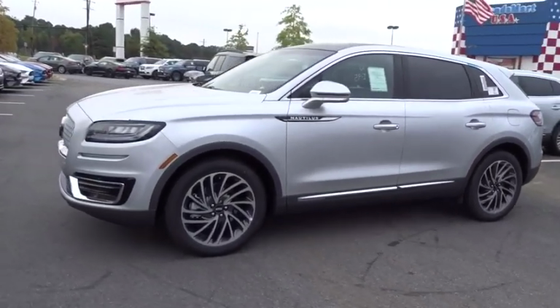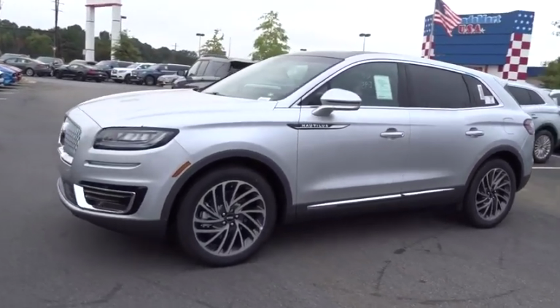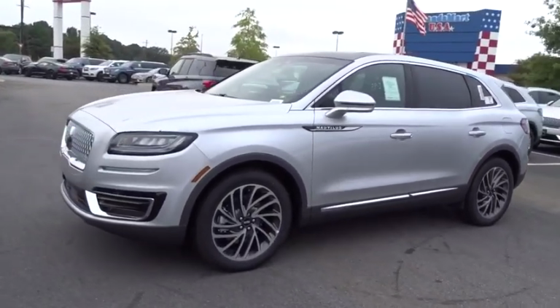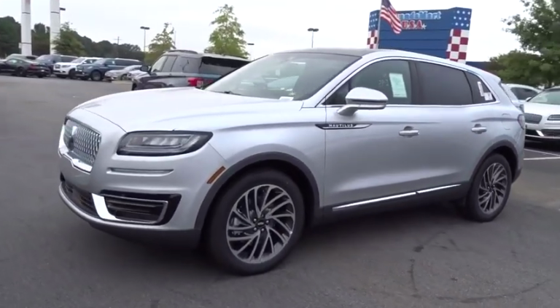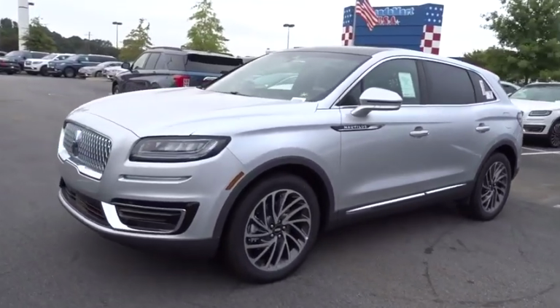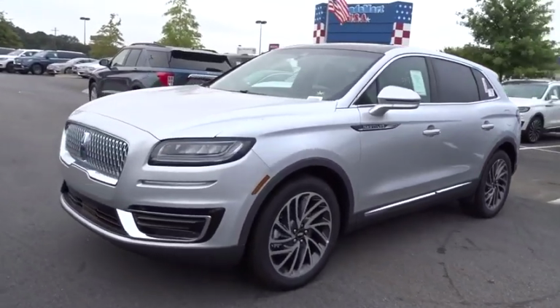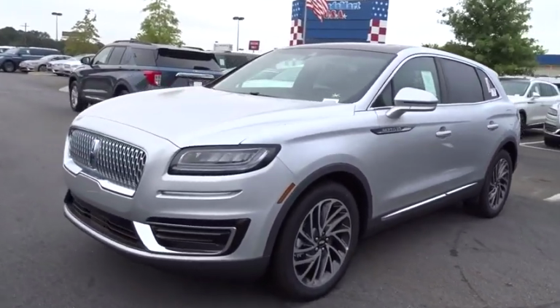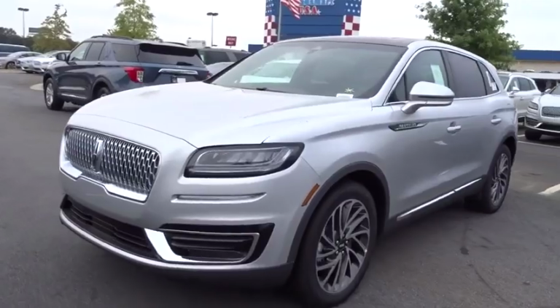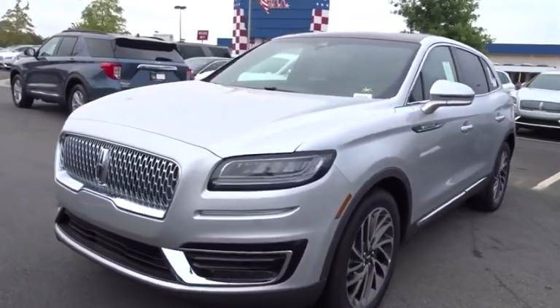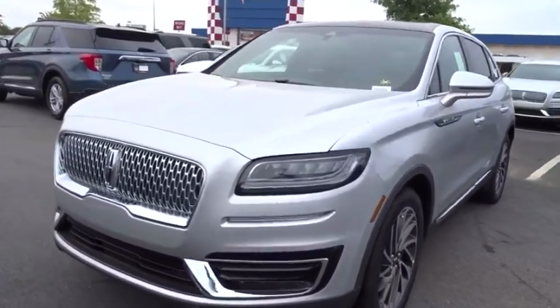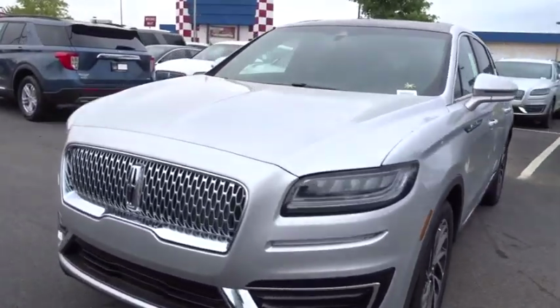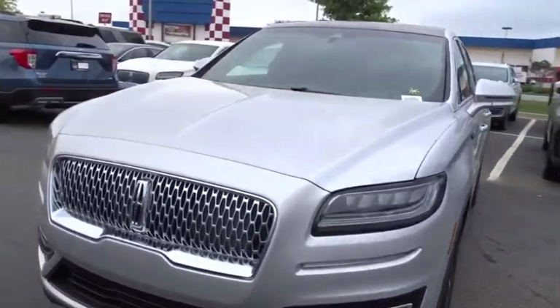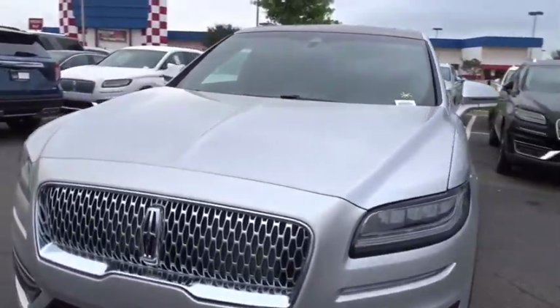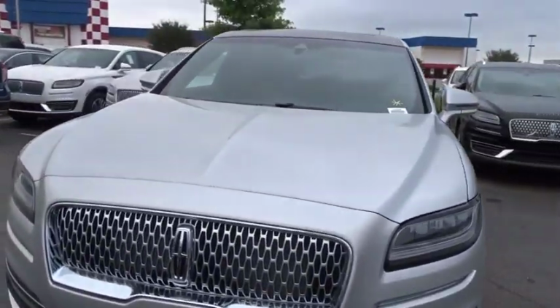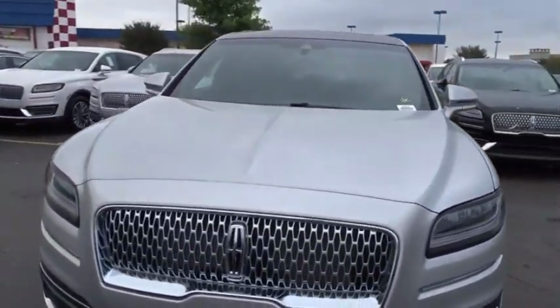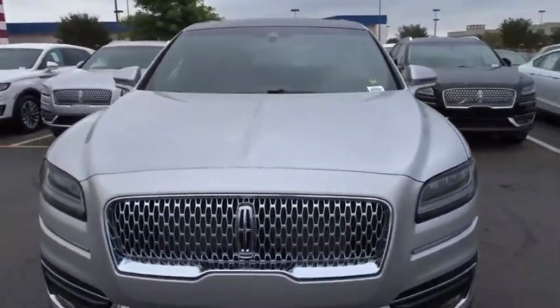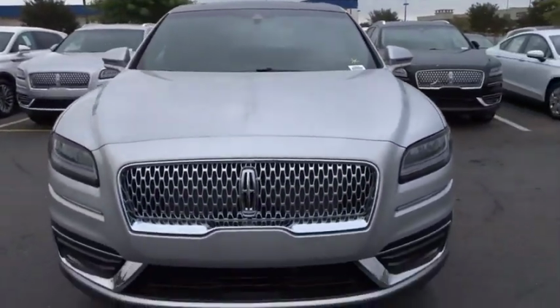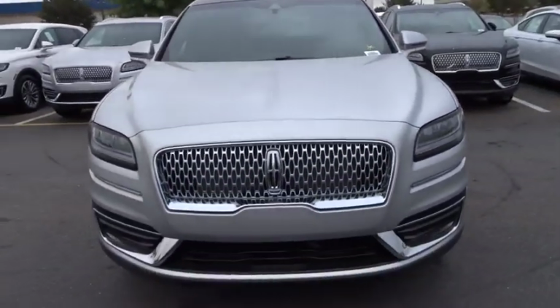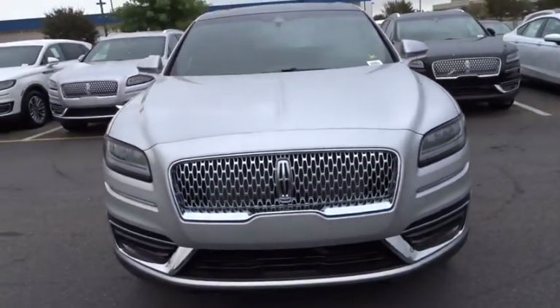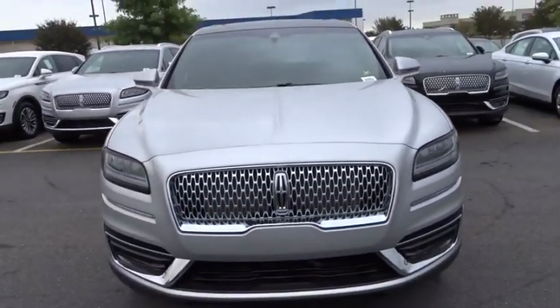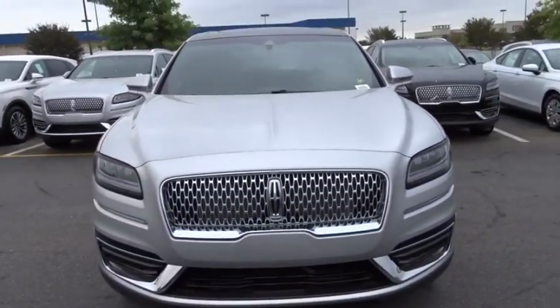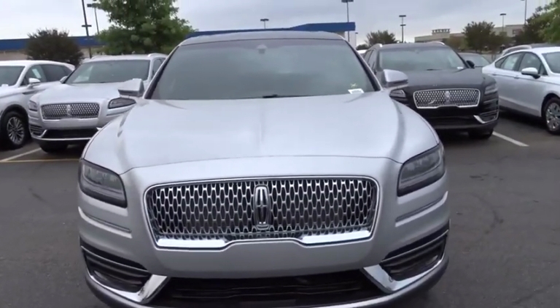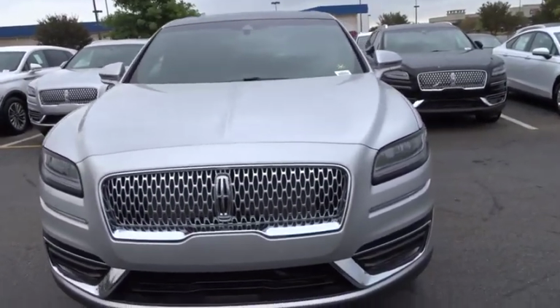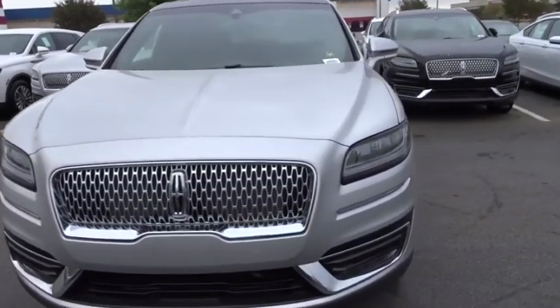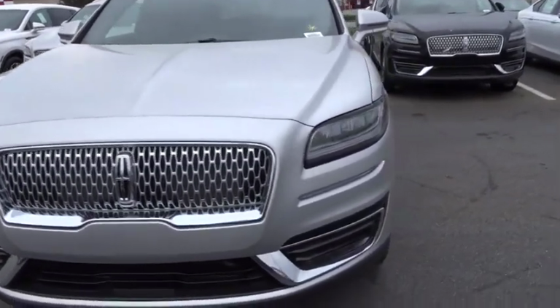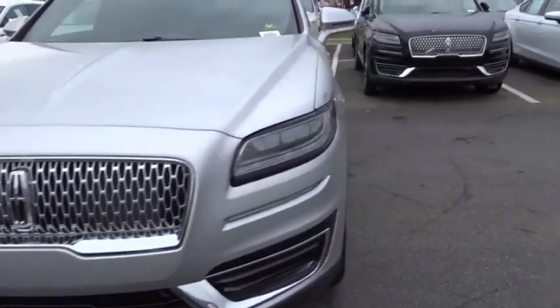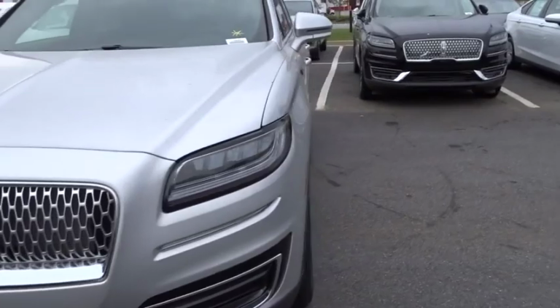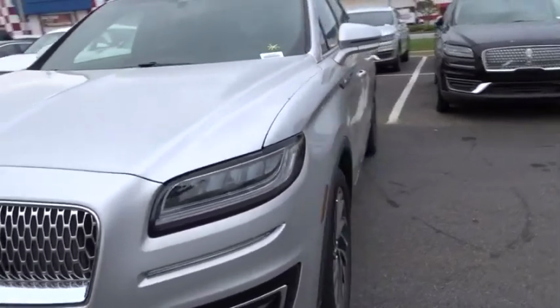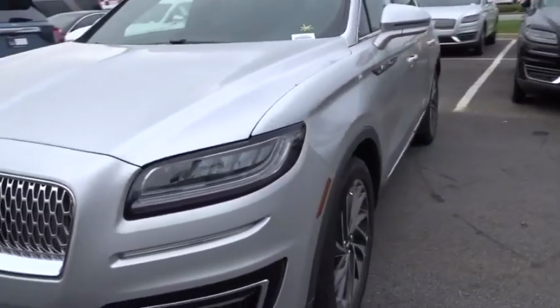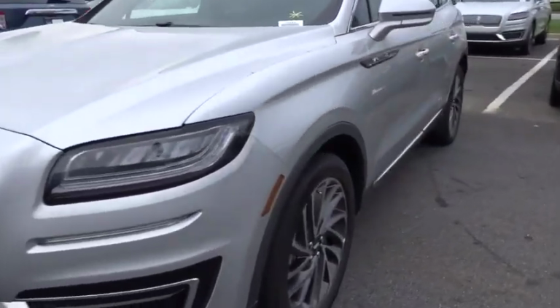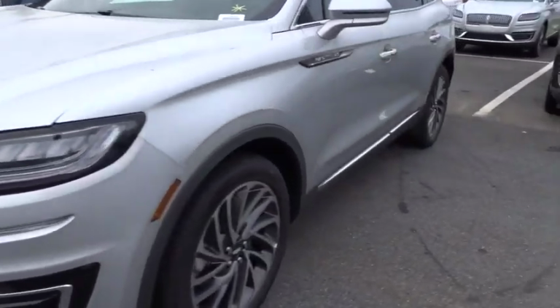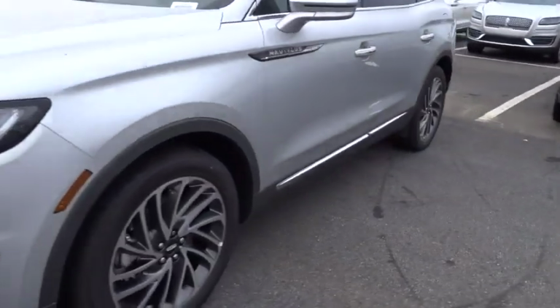Backup camera, power liftgate, keyless entry, steering wheel audio controls, power passenger seat, navigation system, remote engine start.